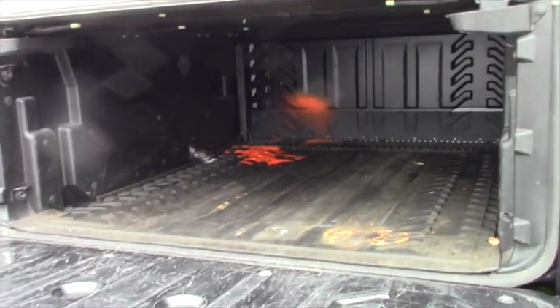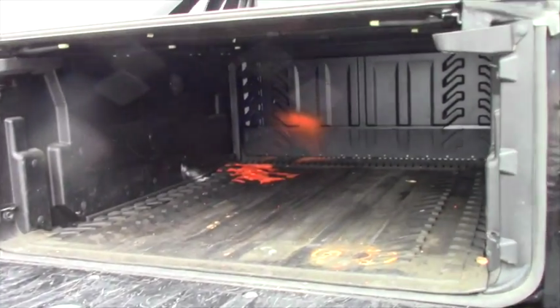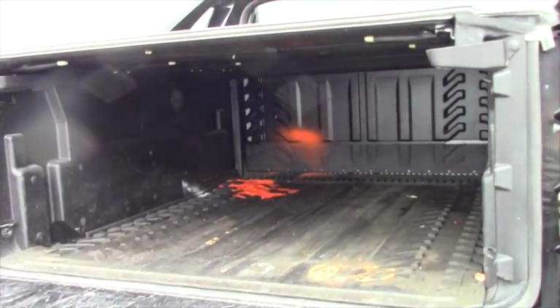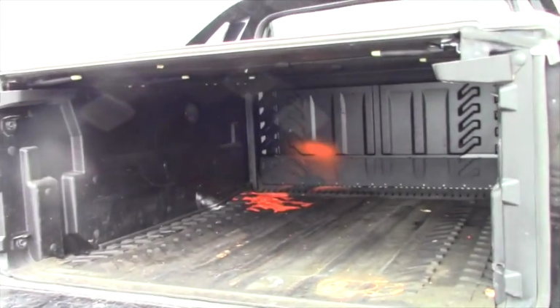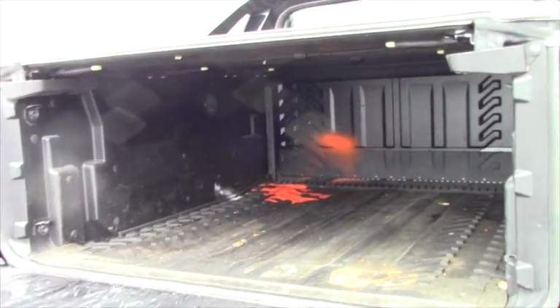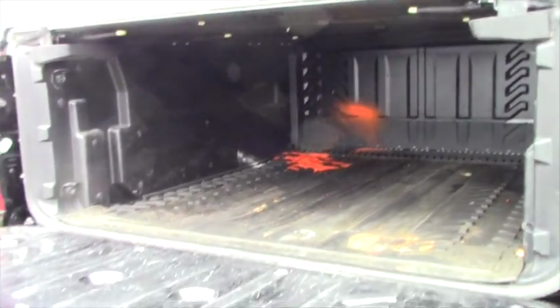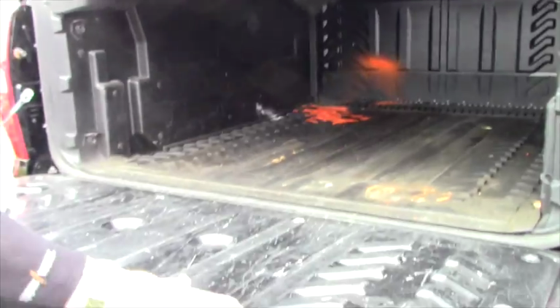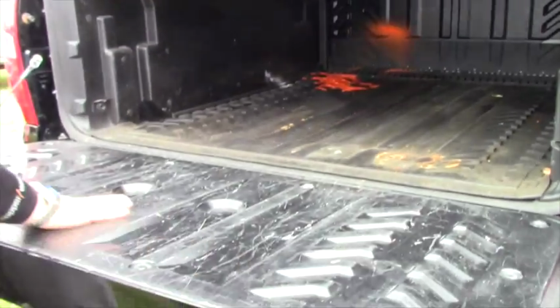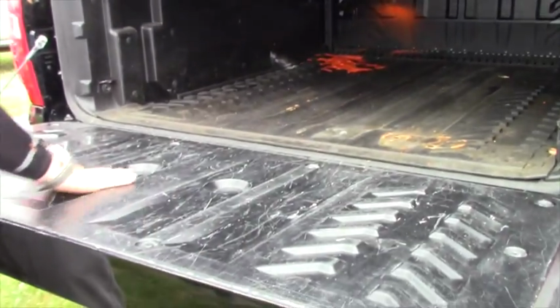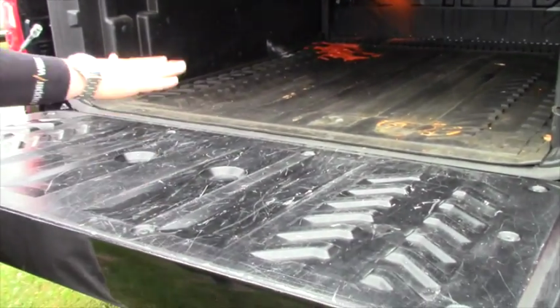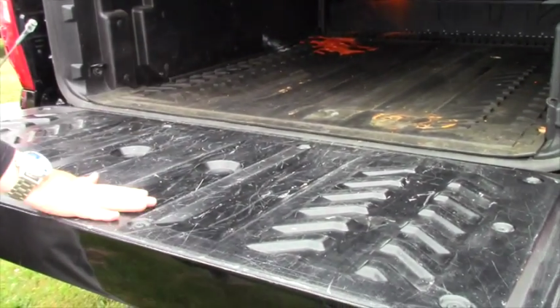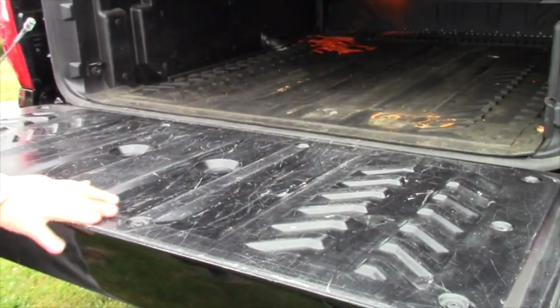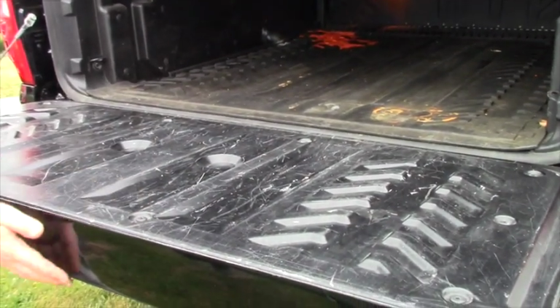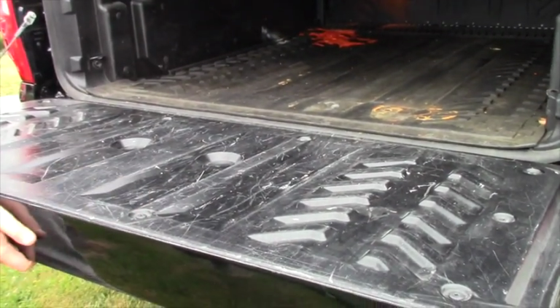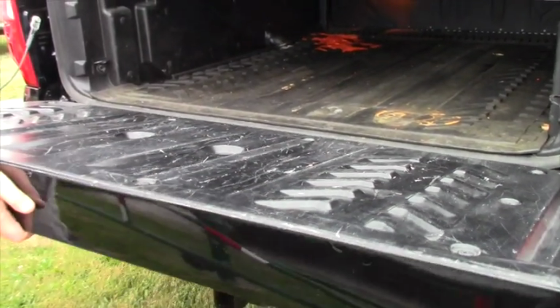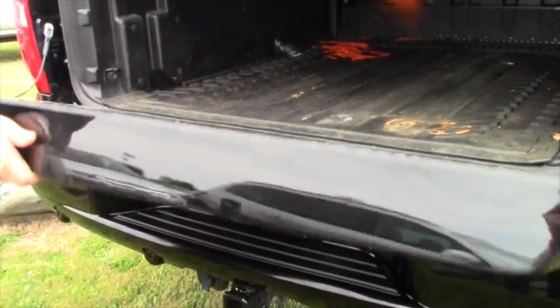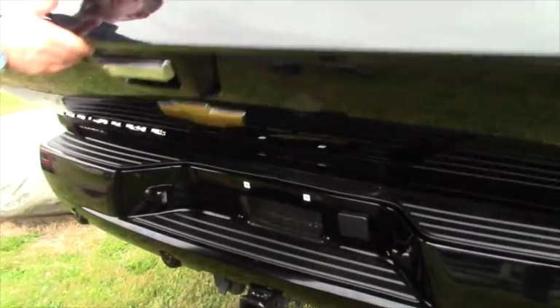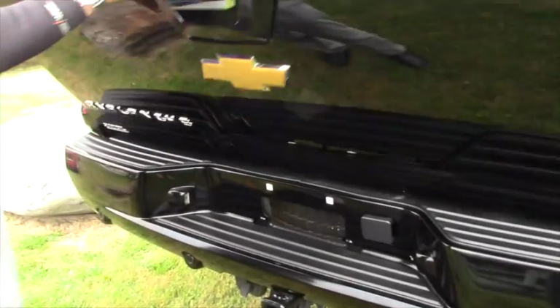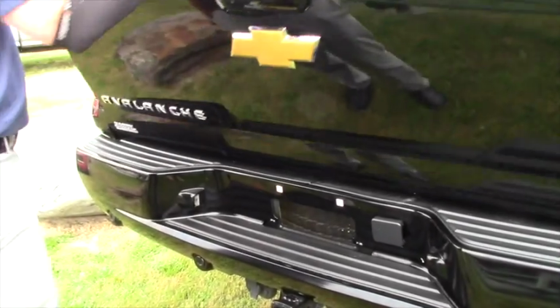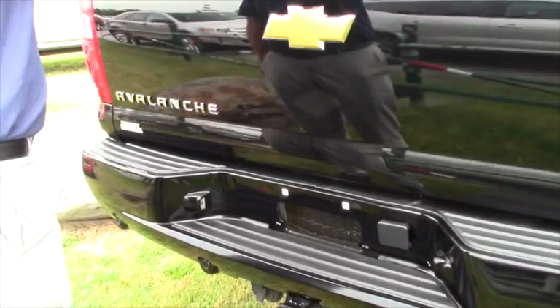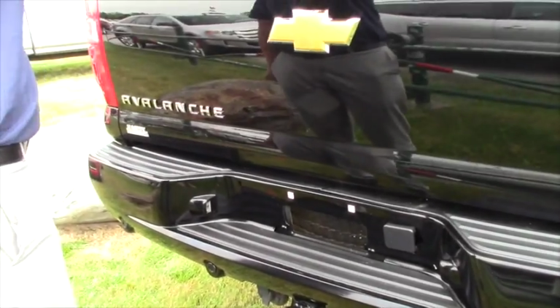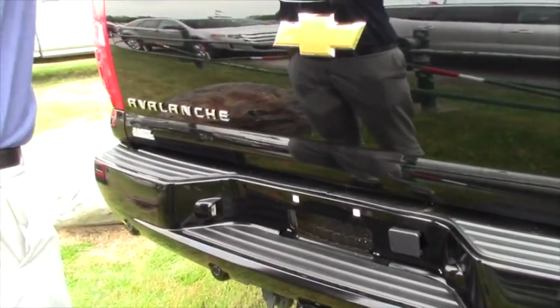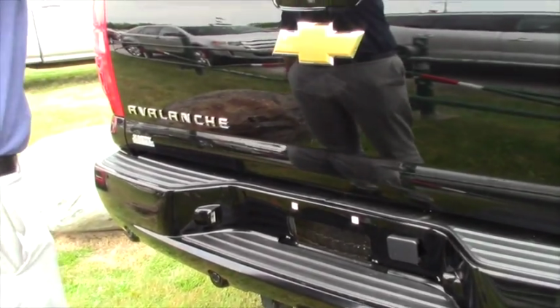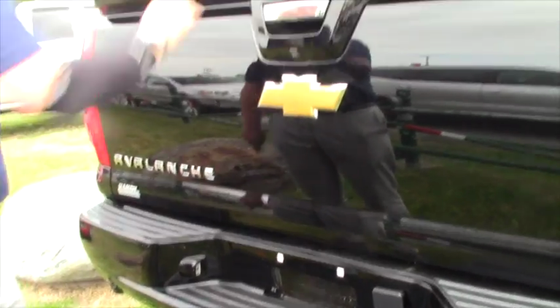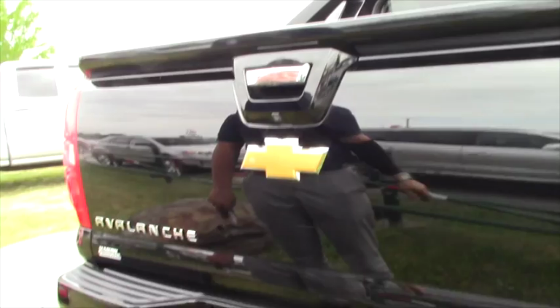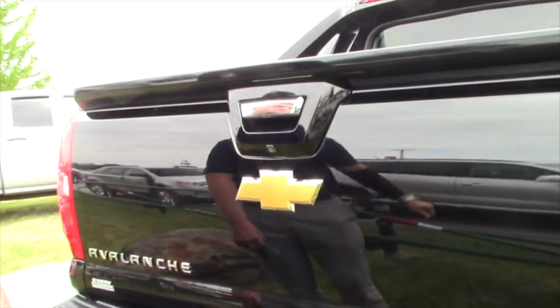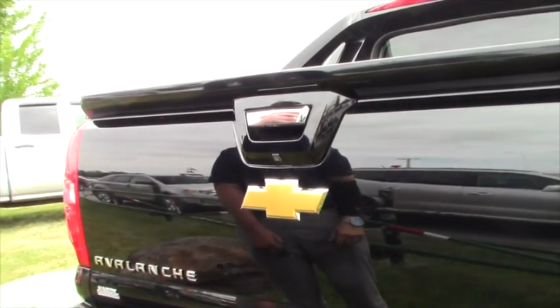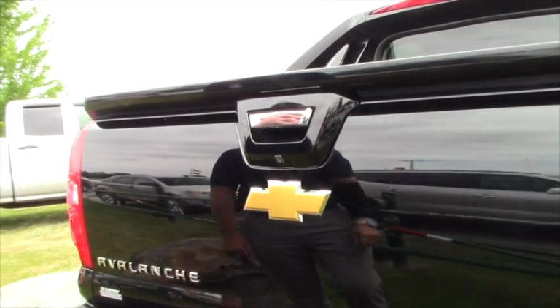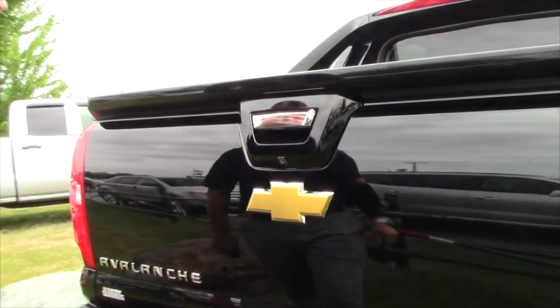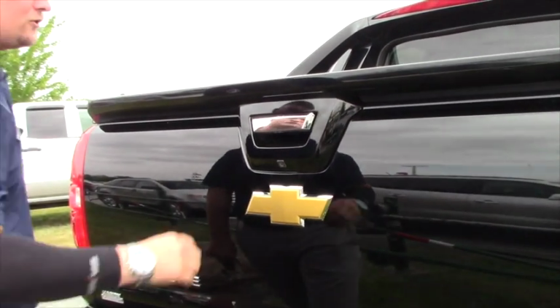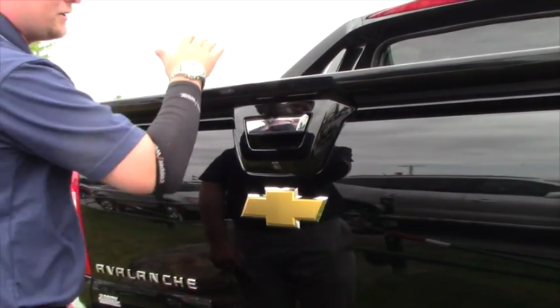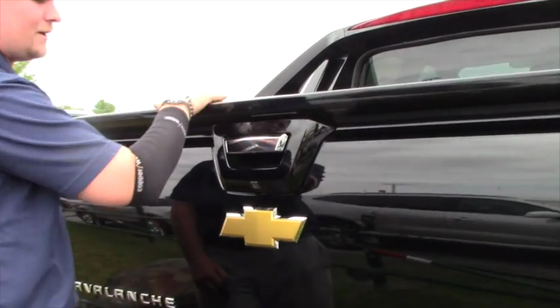All of this is coated with plastic so you protect the integrity of the bed, and it also comes equipped with a tunnel cover as well.